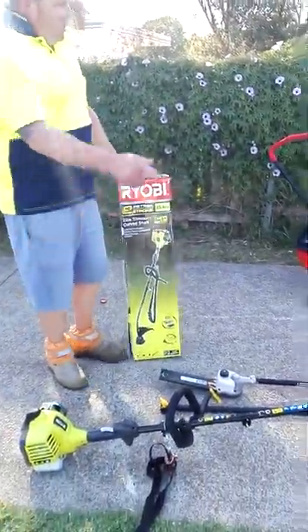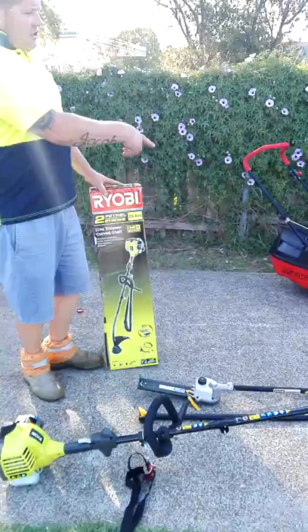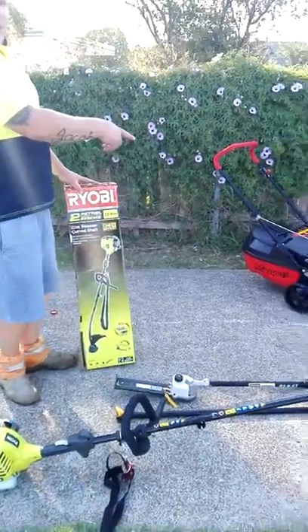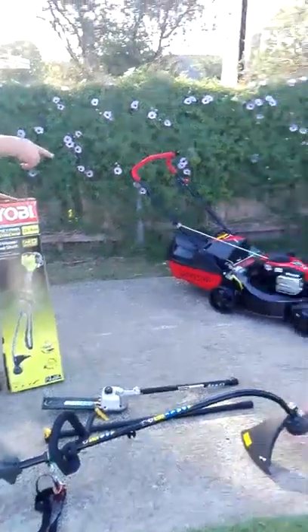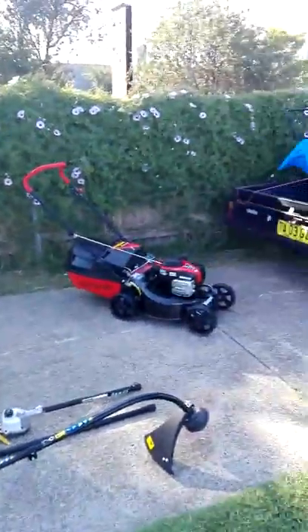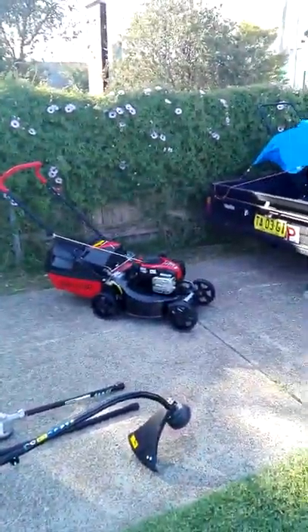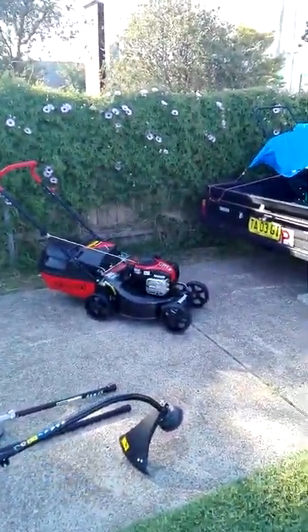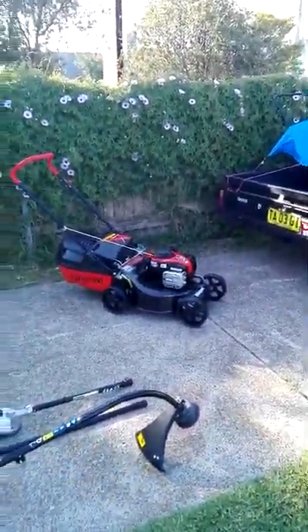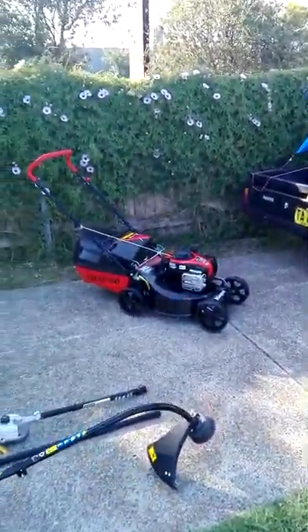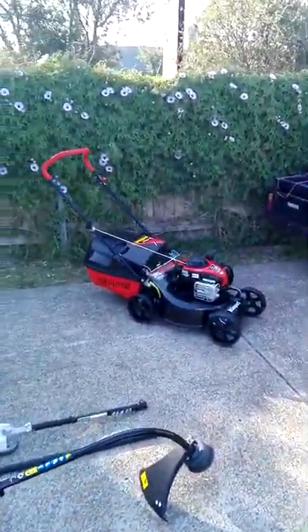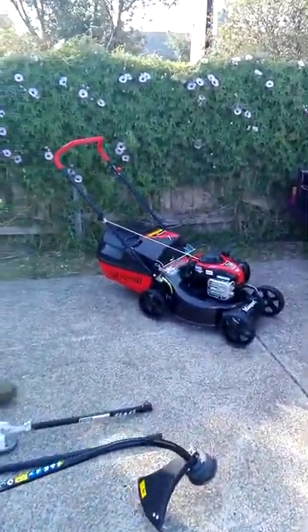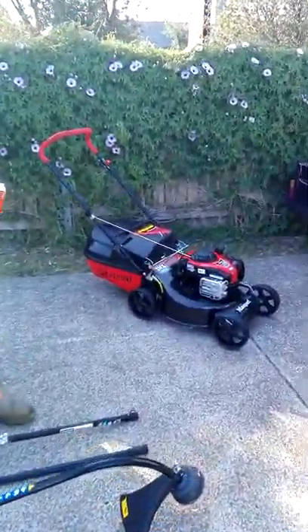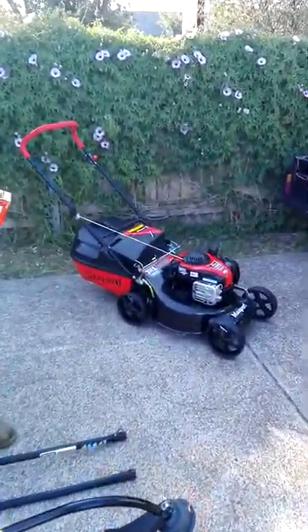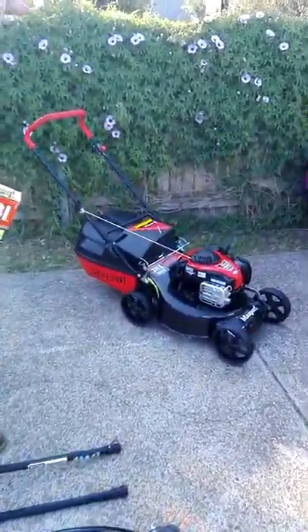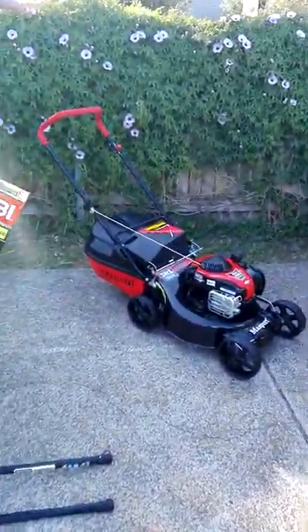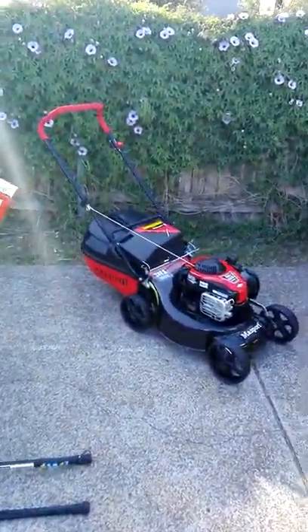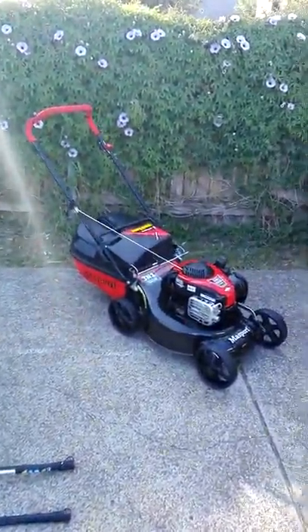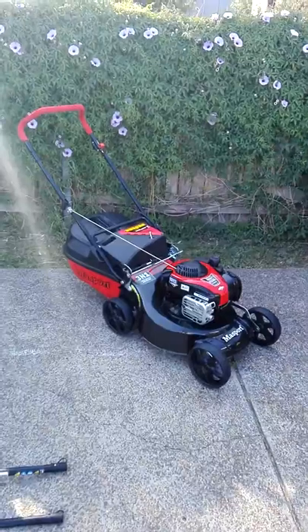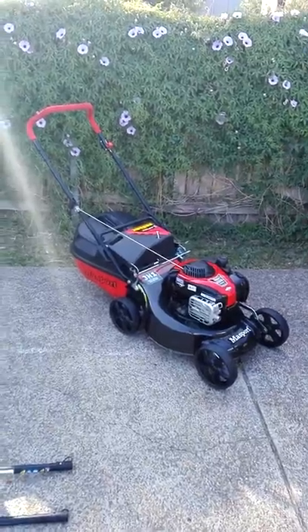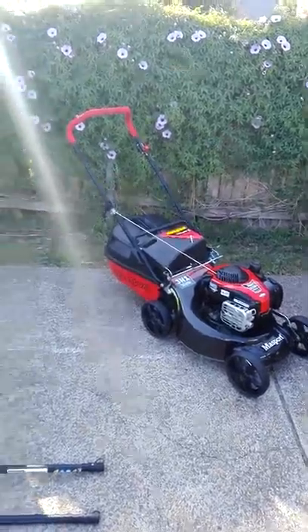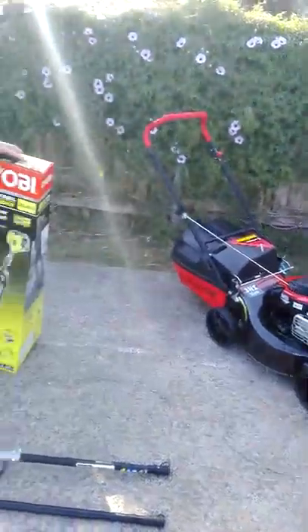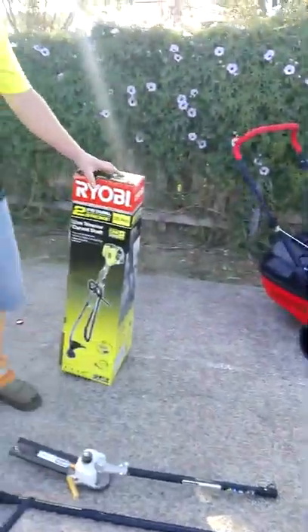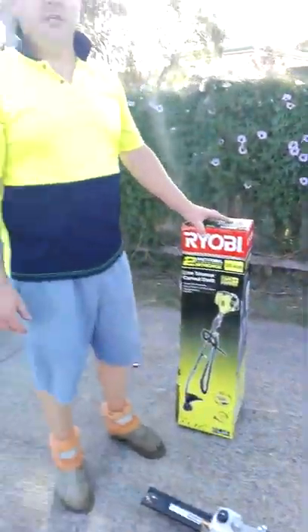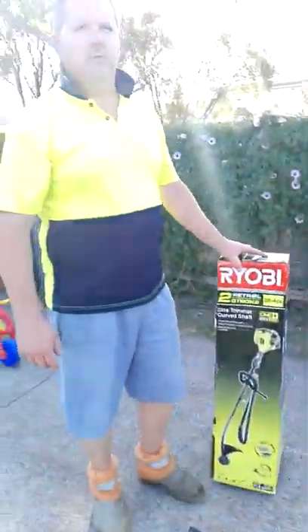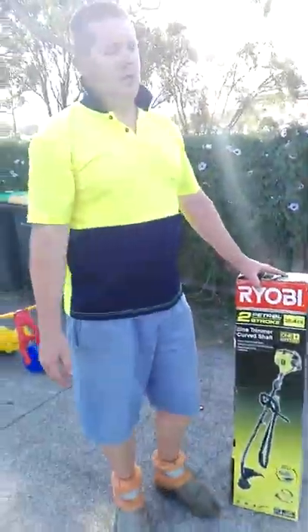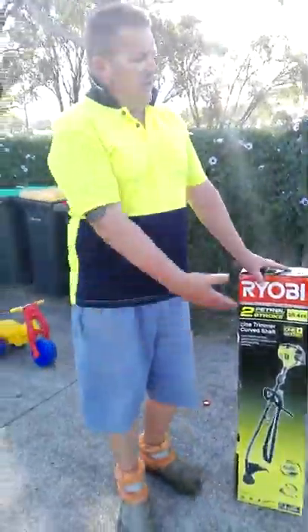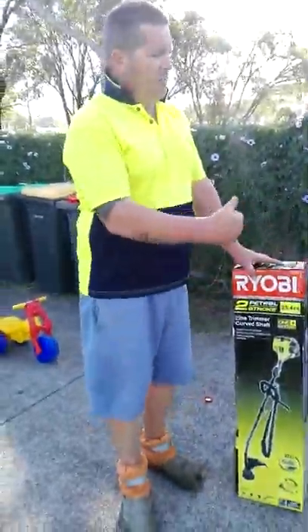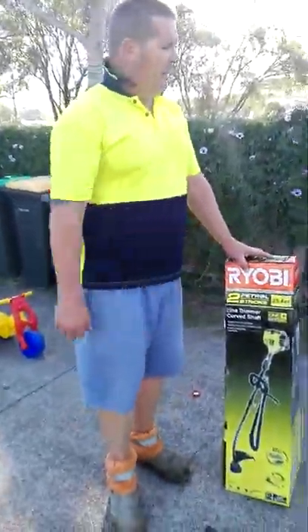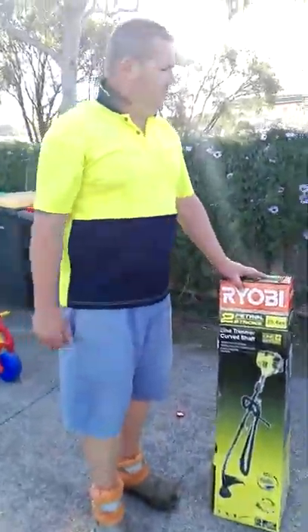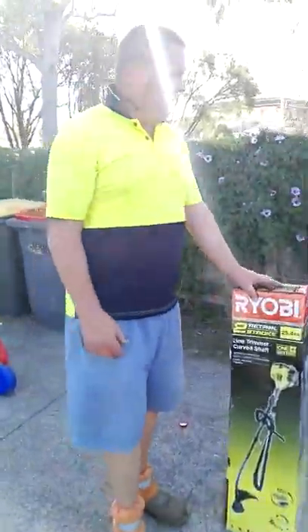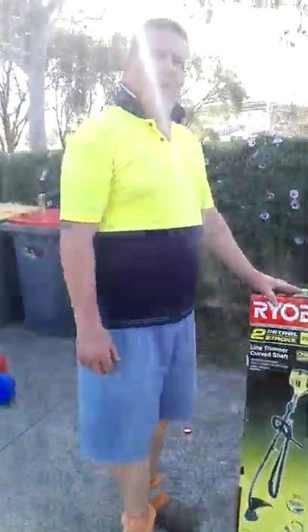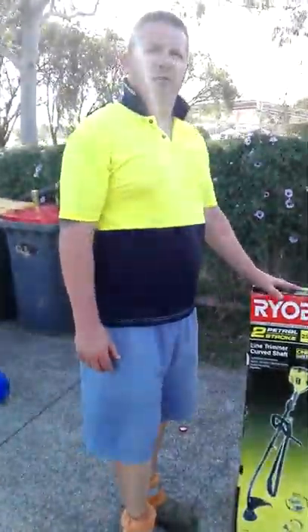I showed you the Maz Sport before — it's the 486 3-in-1, top machine, only about $500.